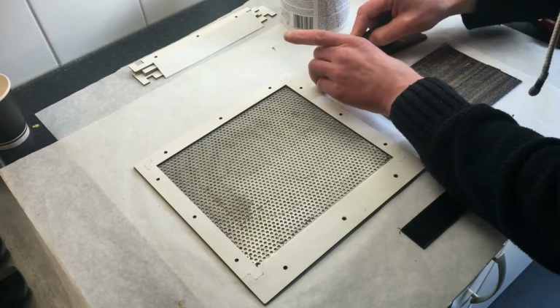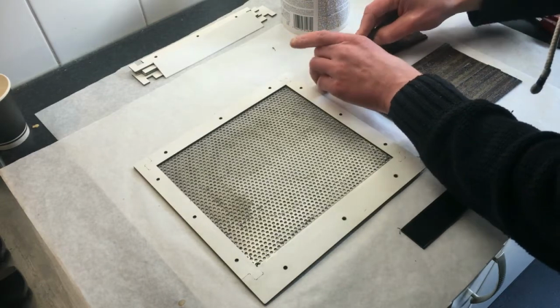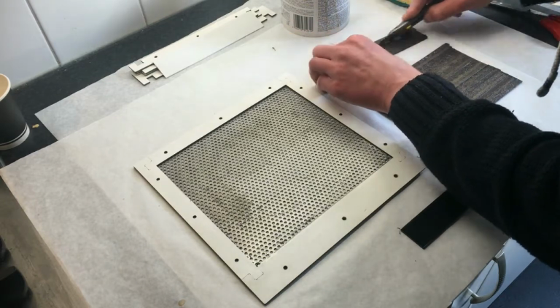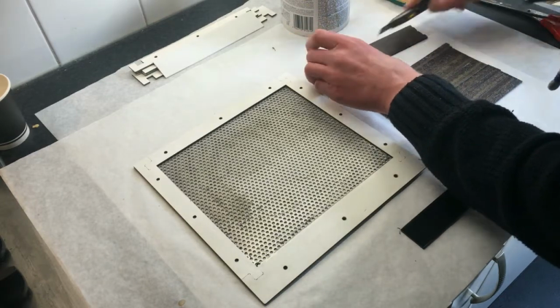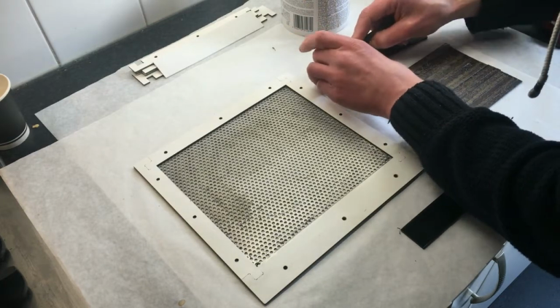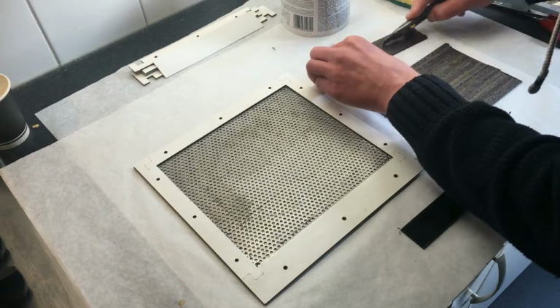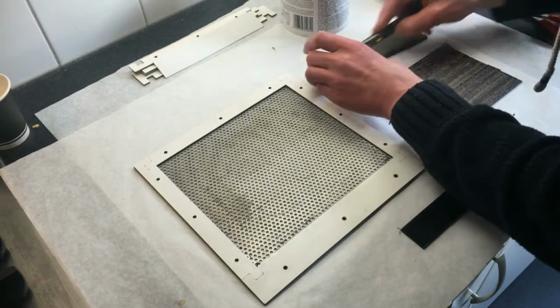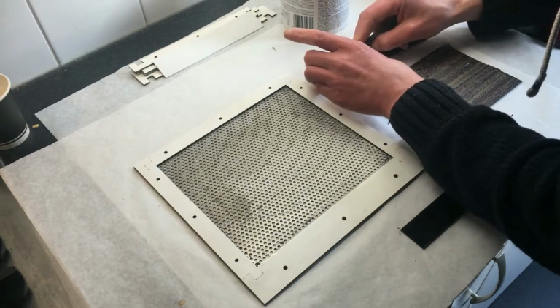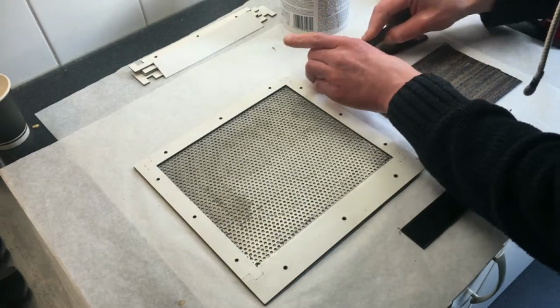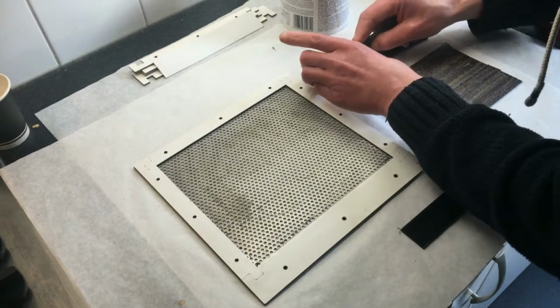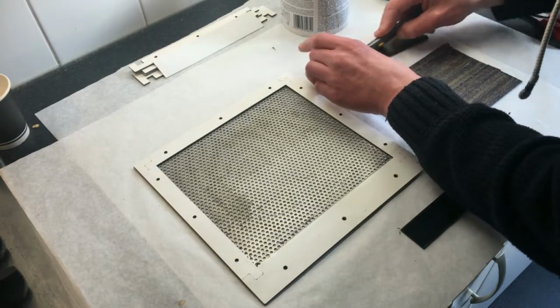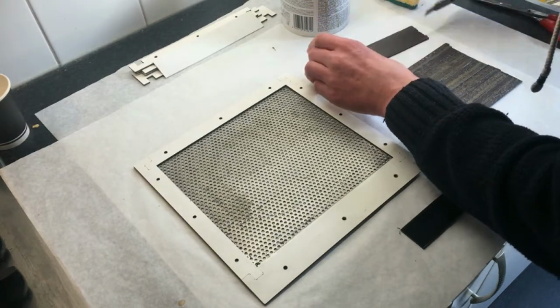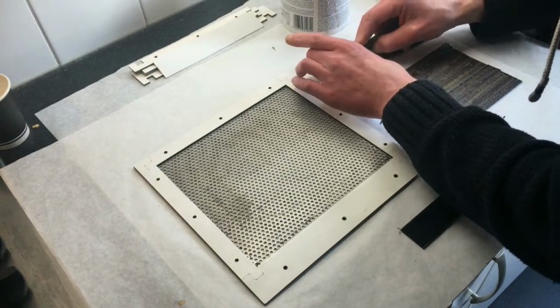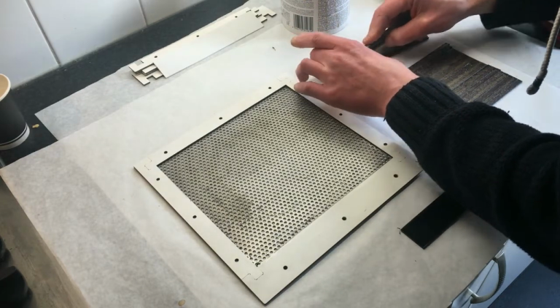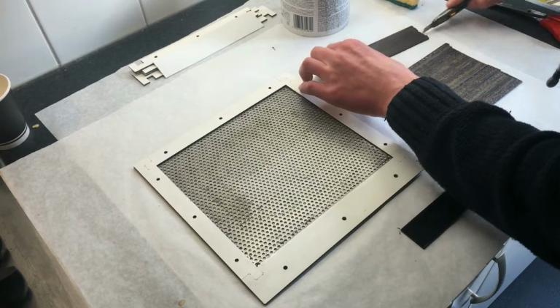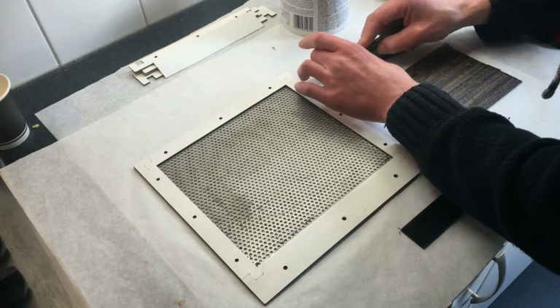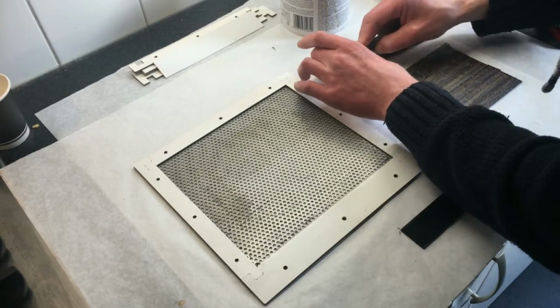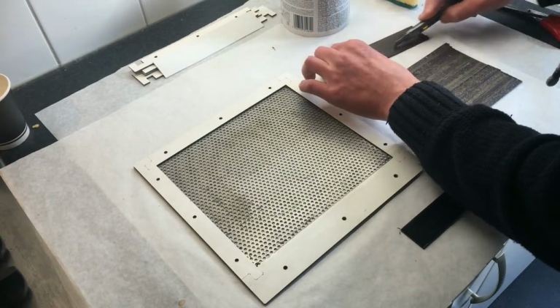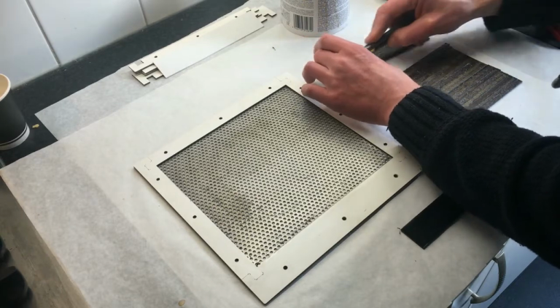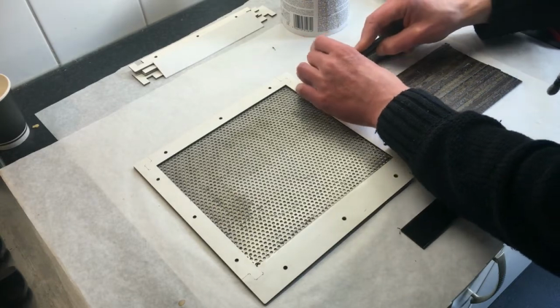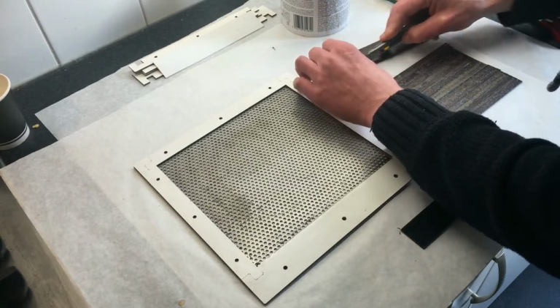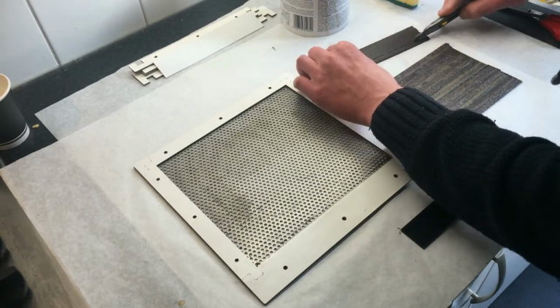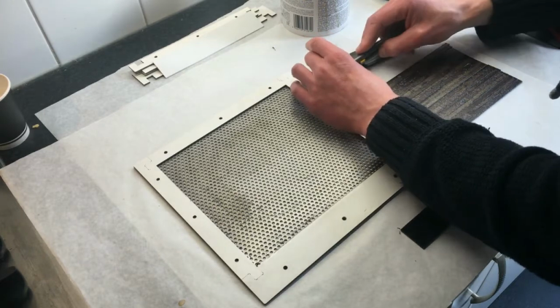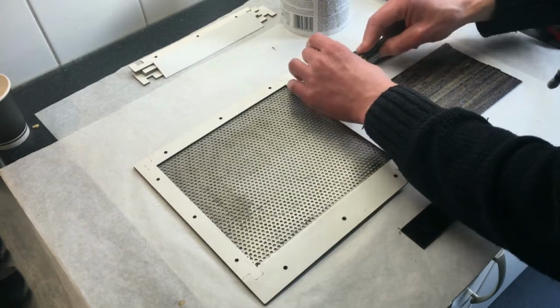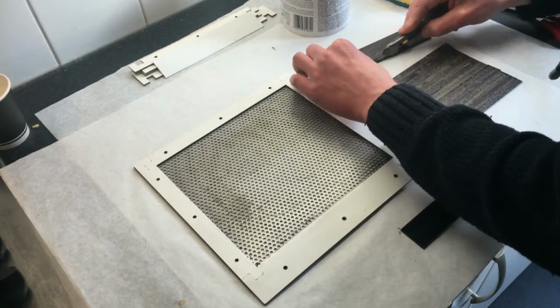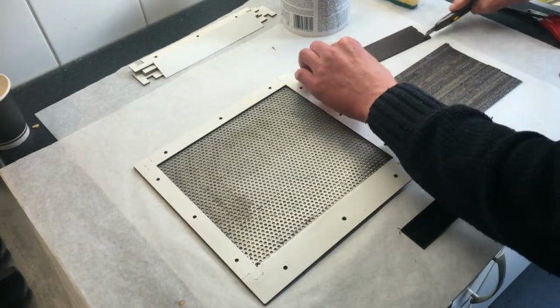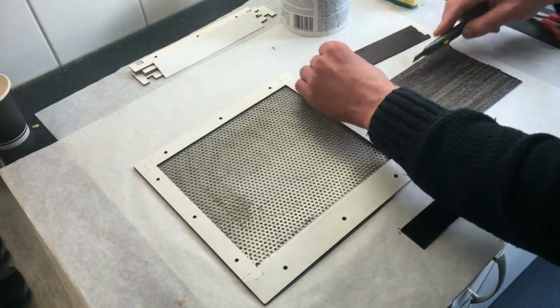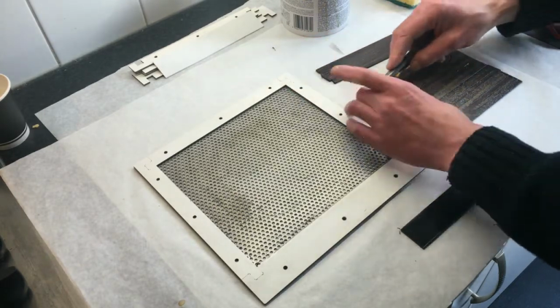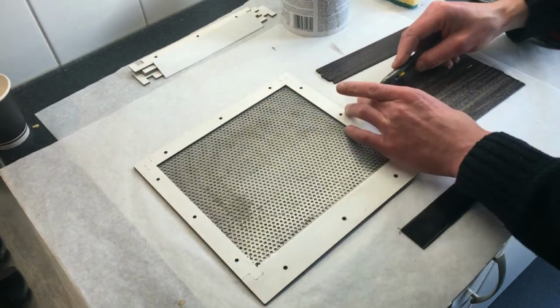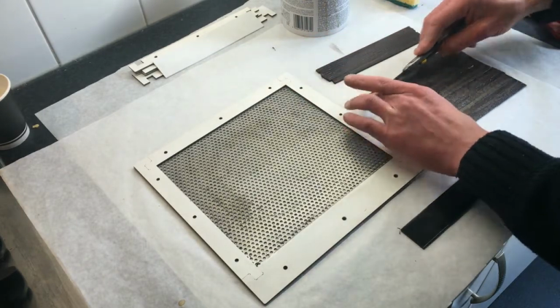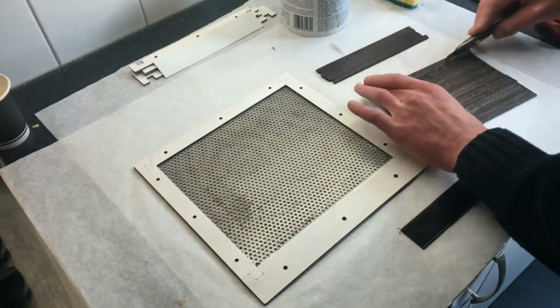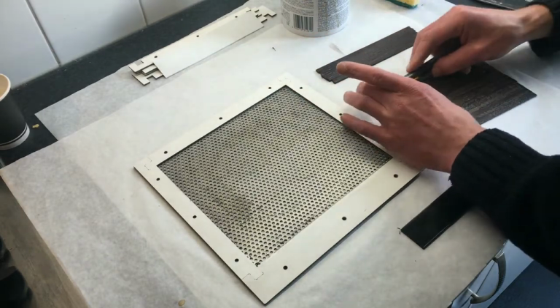I set the knife in between the magnets to break them loose without destroying the glue bond.